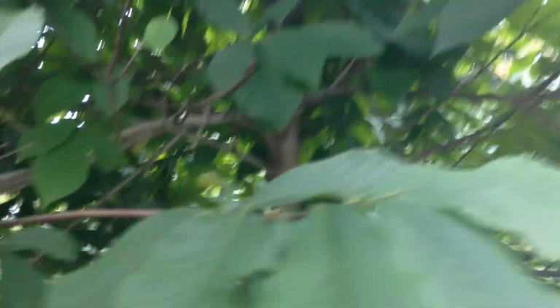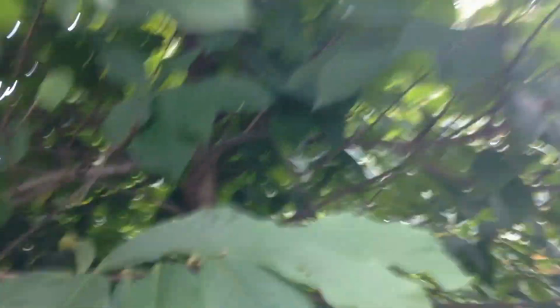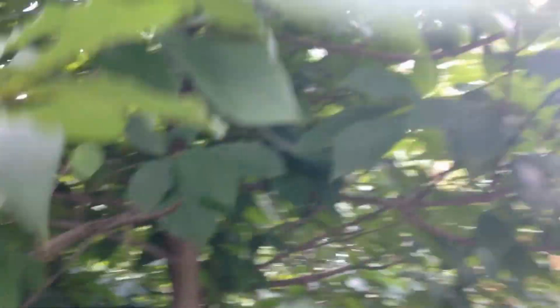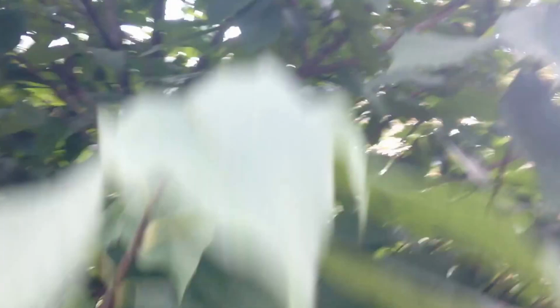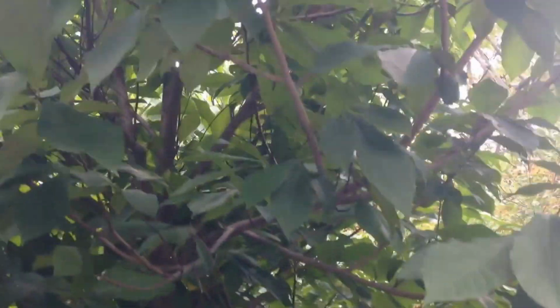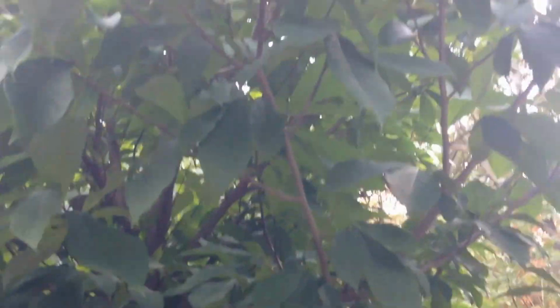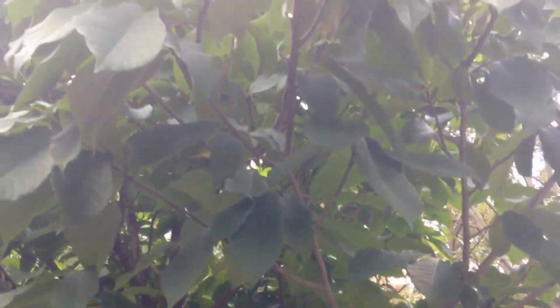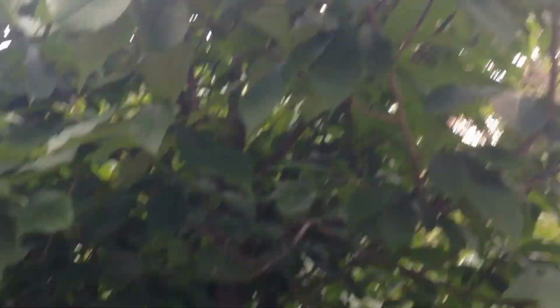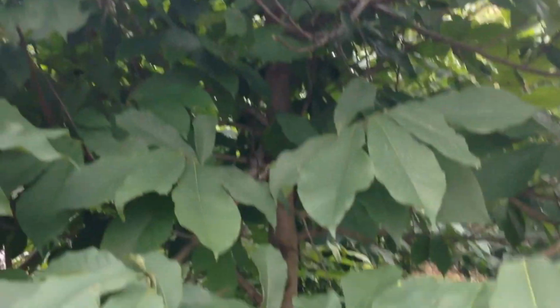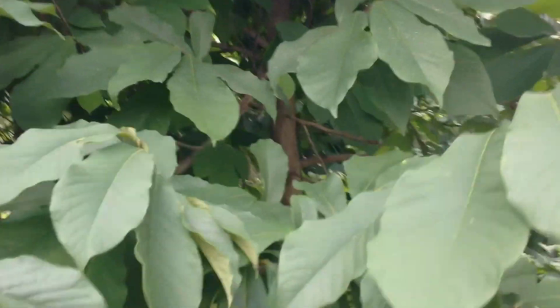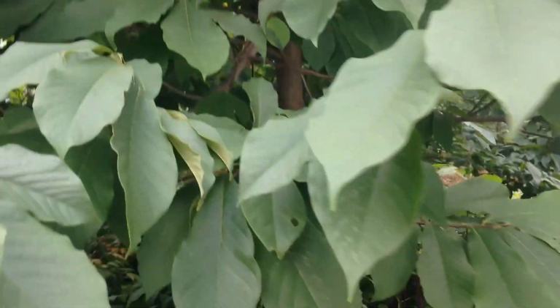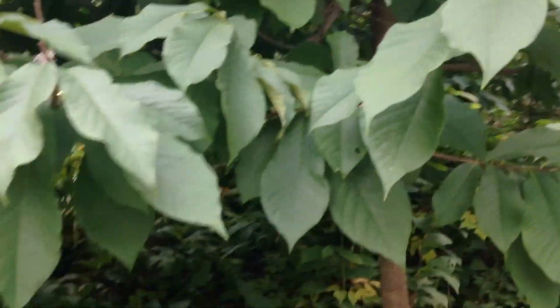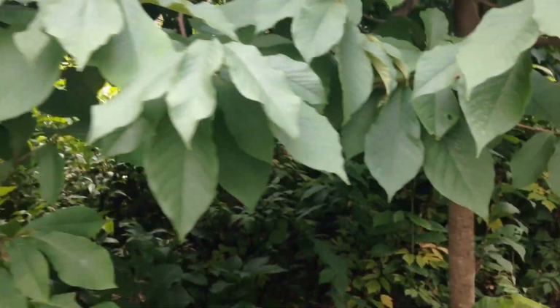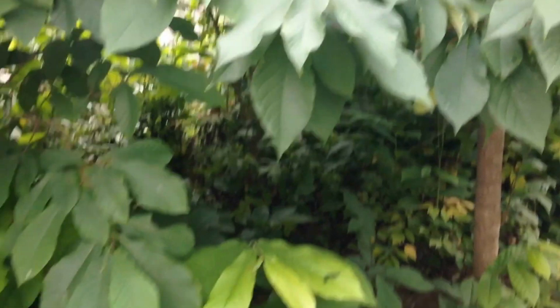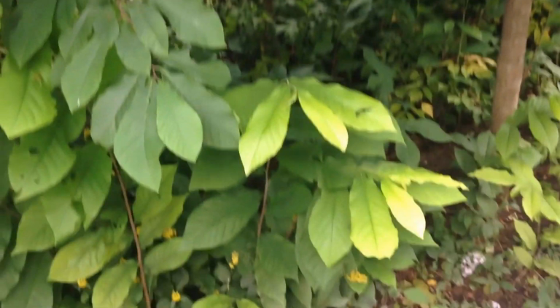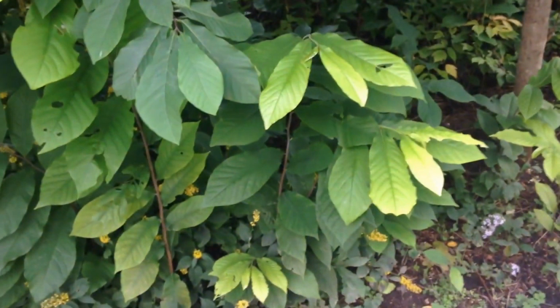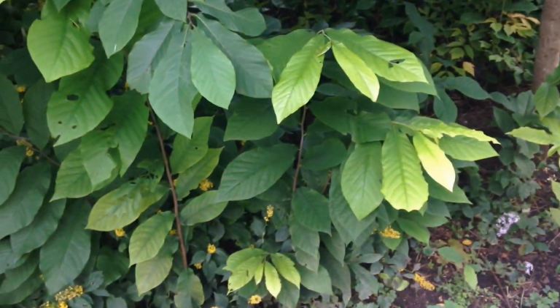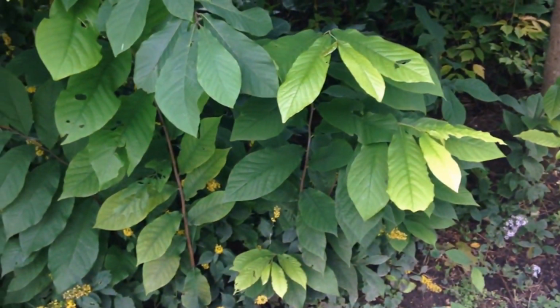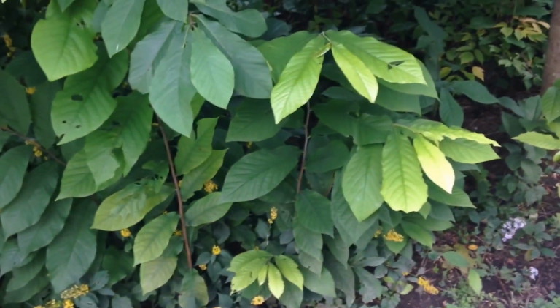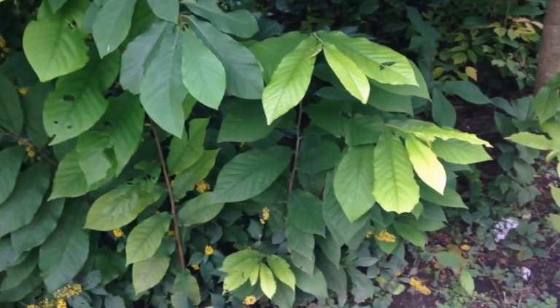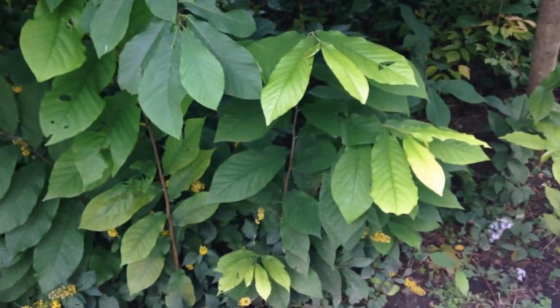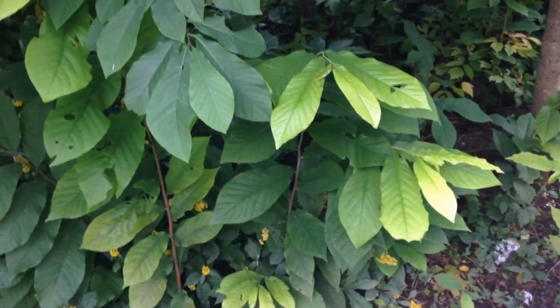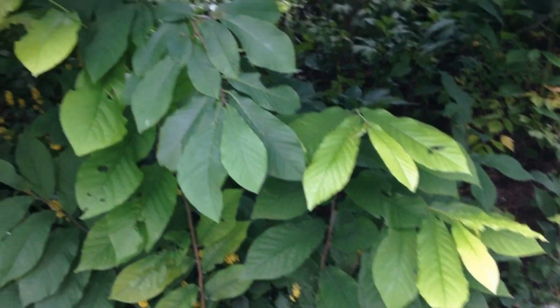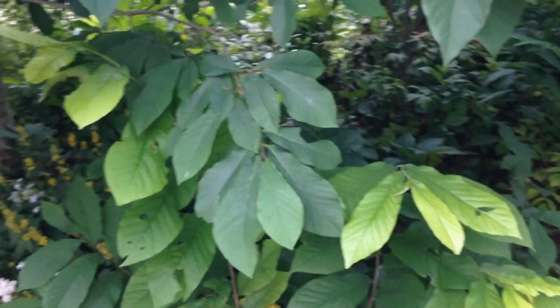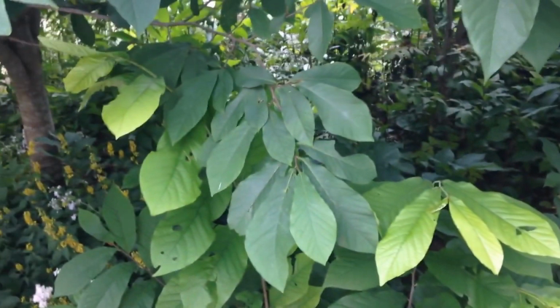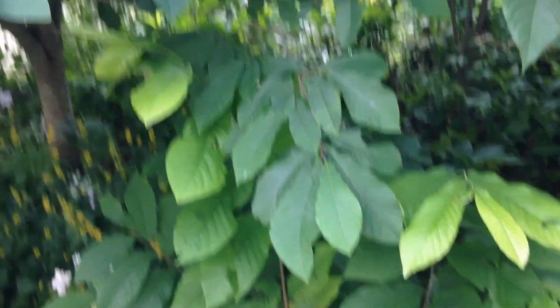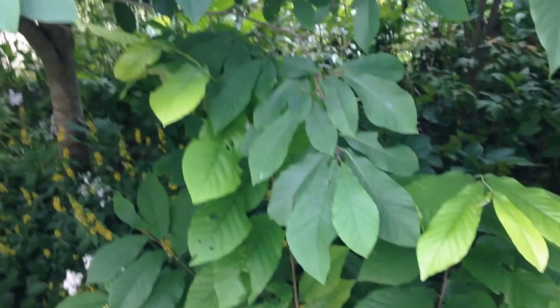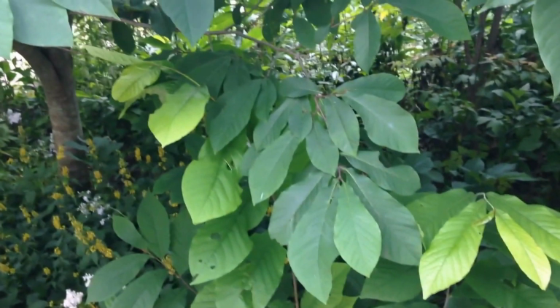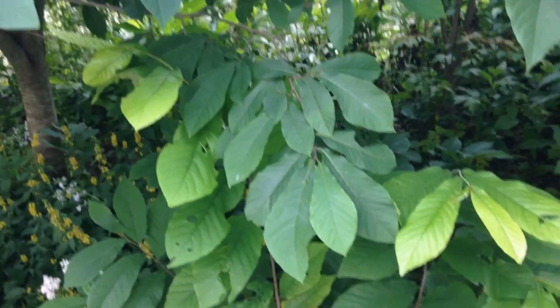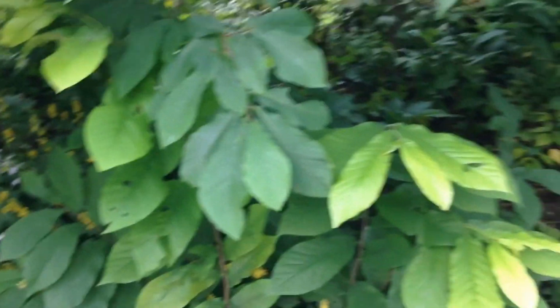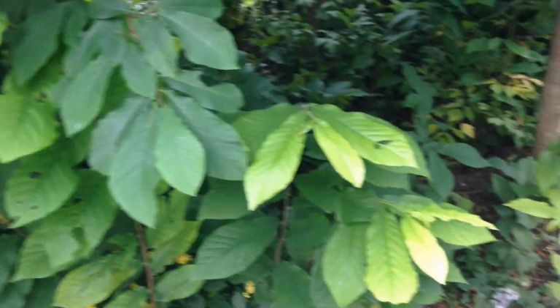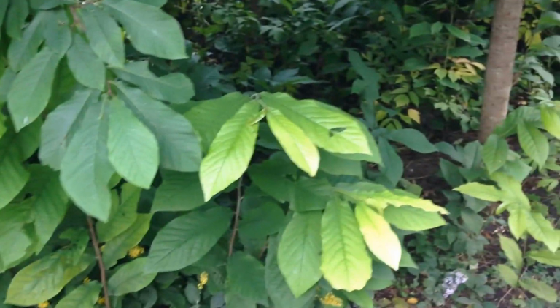You have to compete with squirrels and raccoons to get them, so good luck finding any. If you do find them and can buy these trees, I urge you to buy them and plant them.